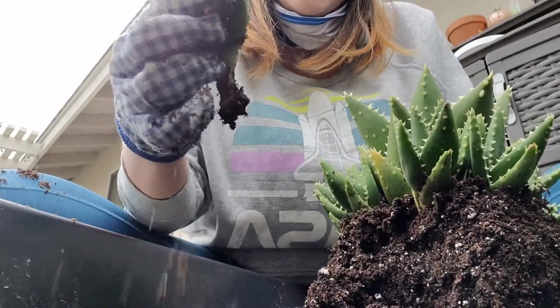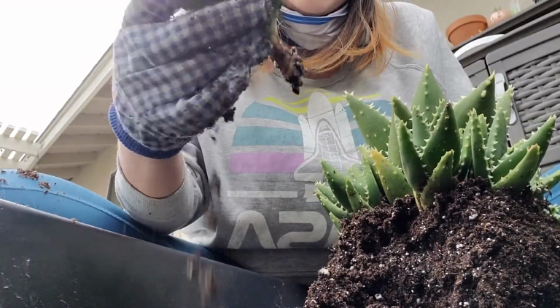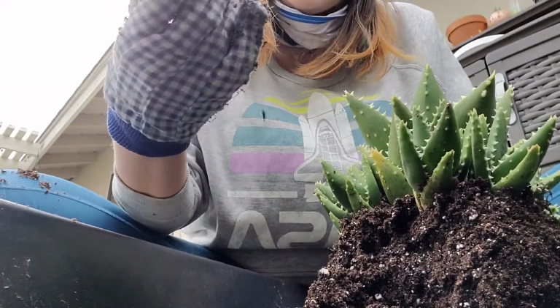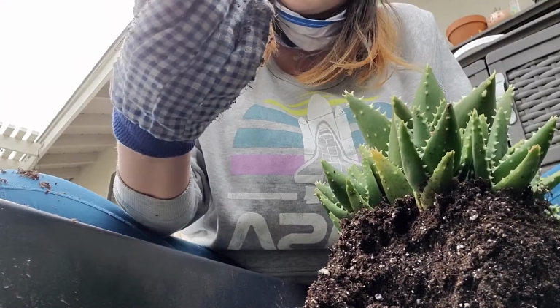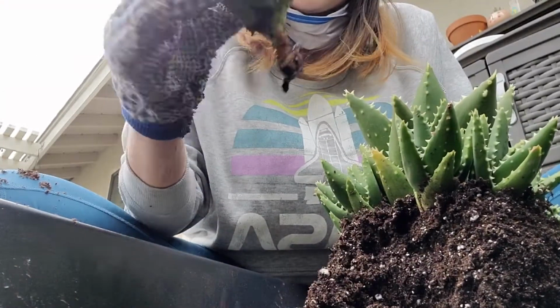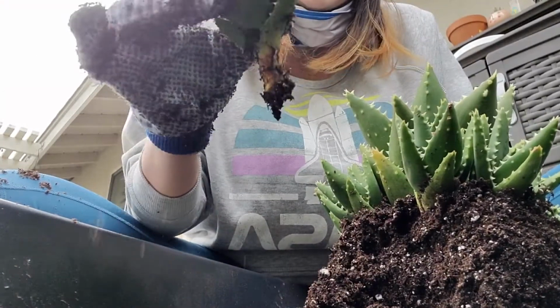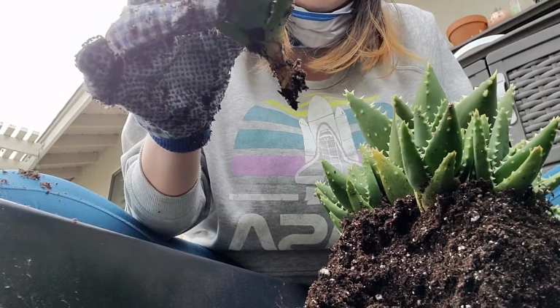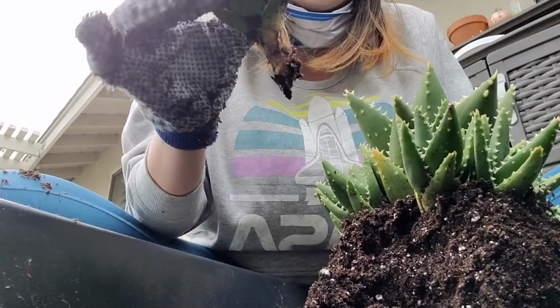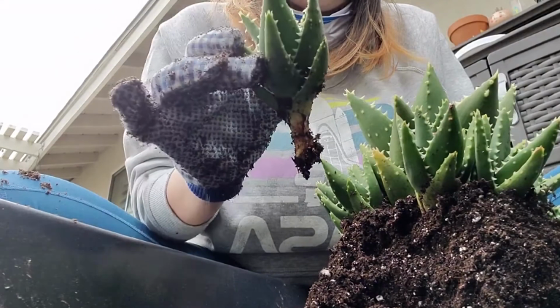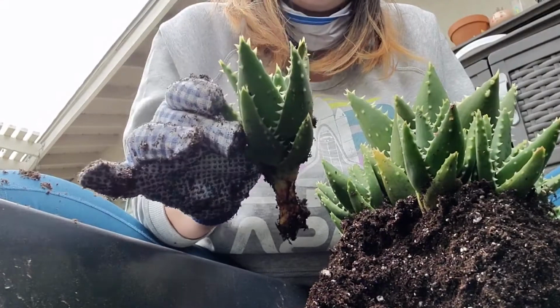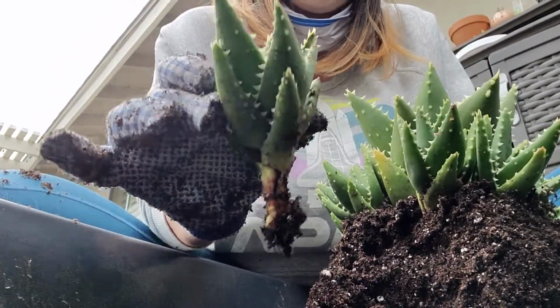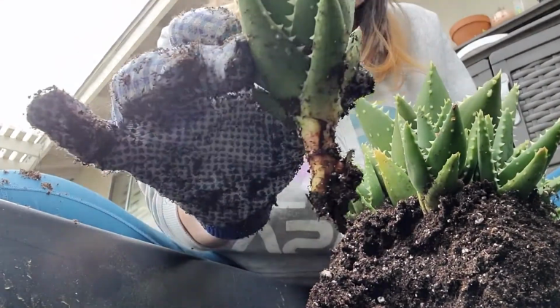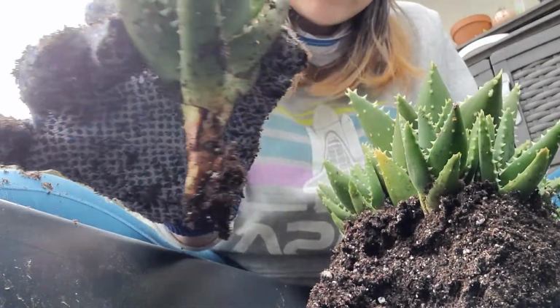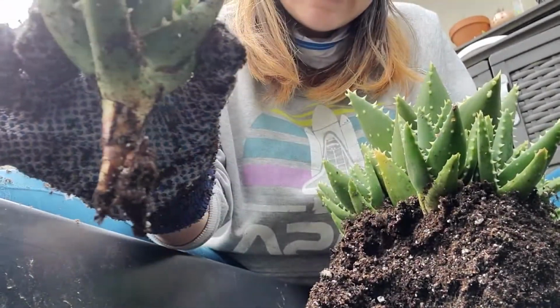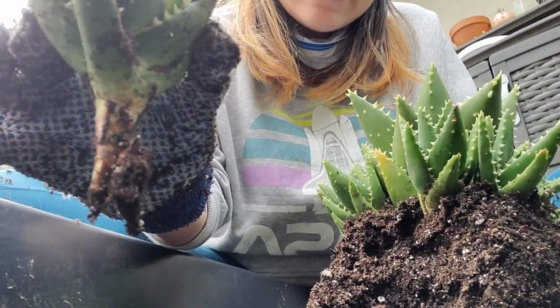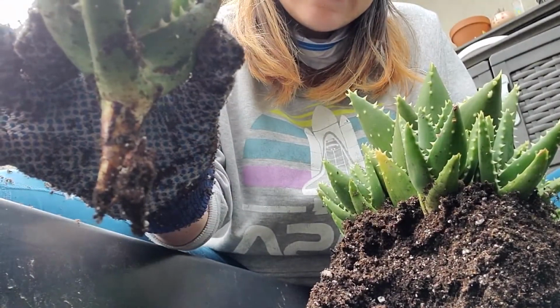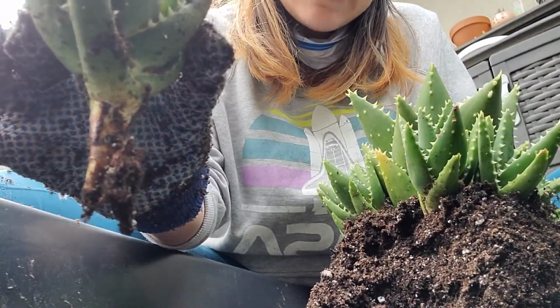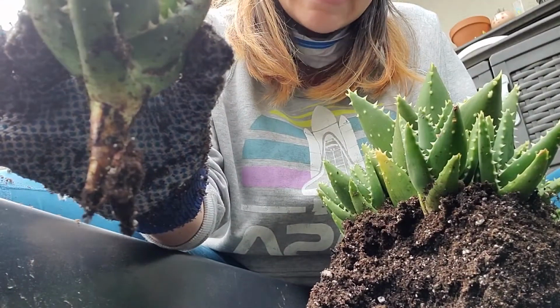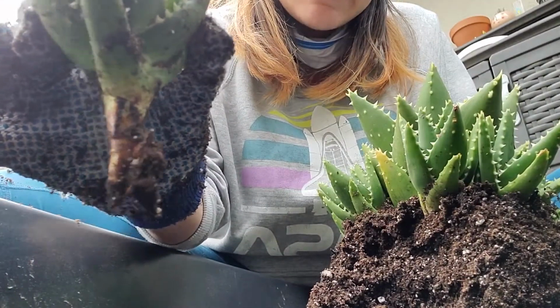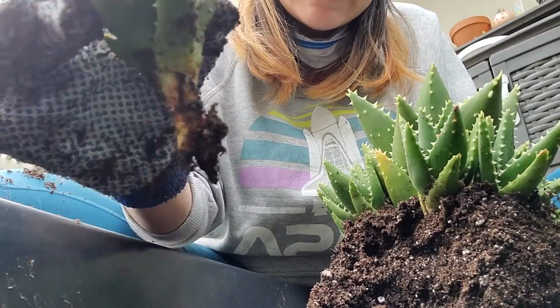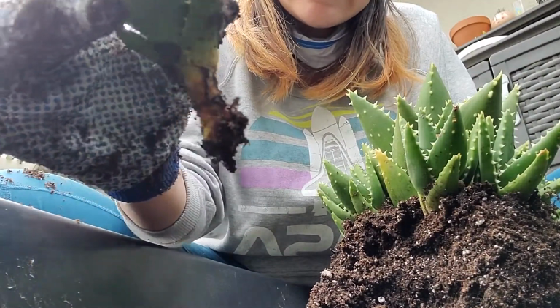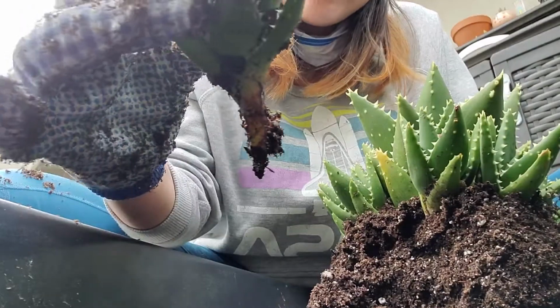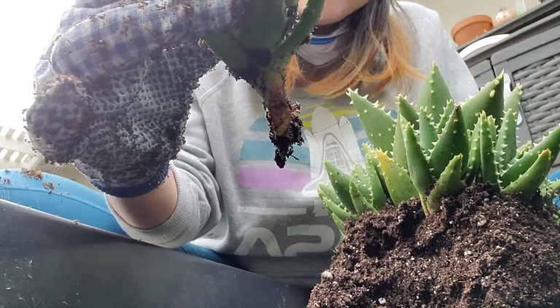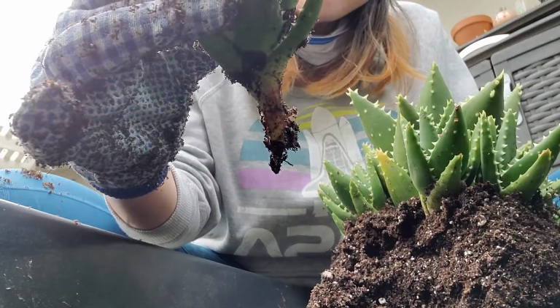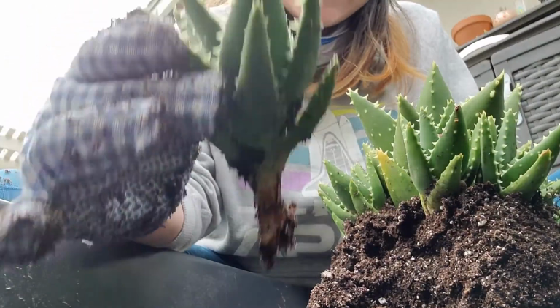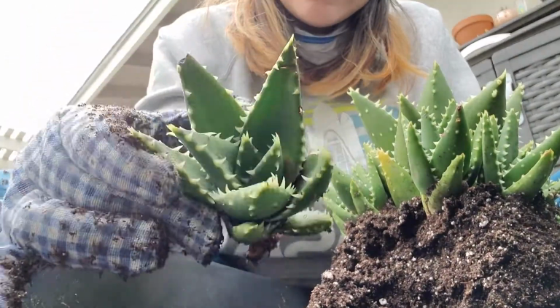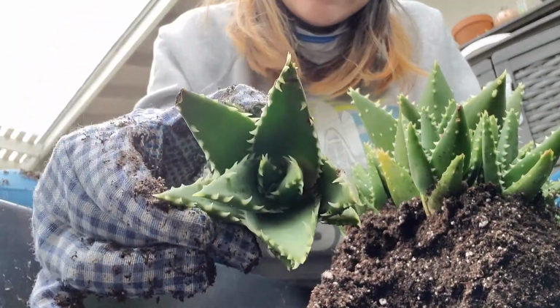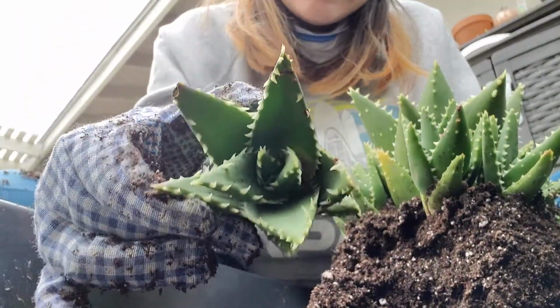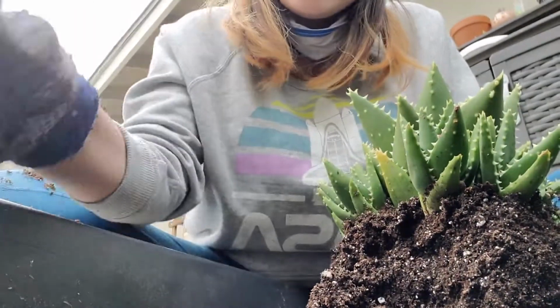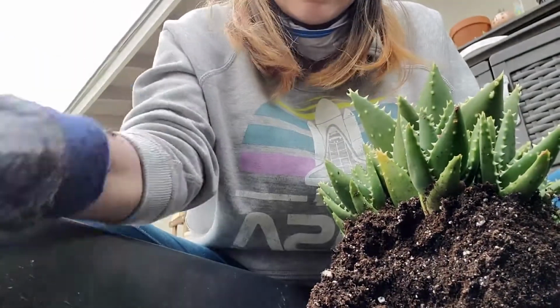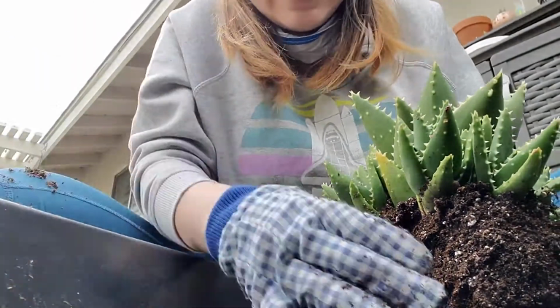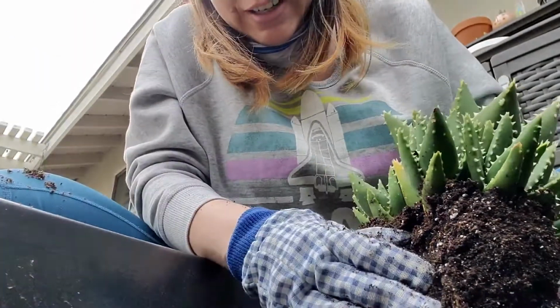I think I messed this one up. Look at that — there's no root attached because I don't know what I'm doing. Okay, let's try again.